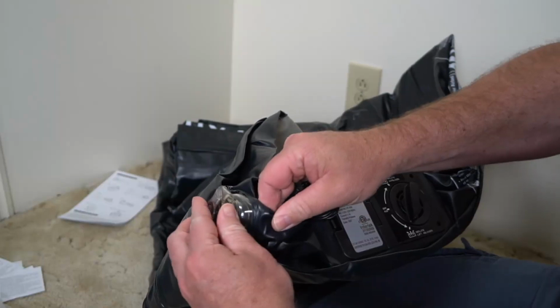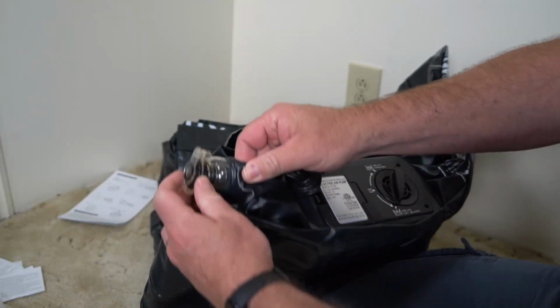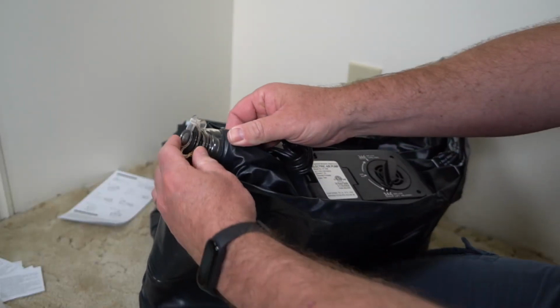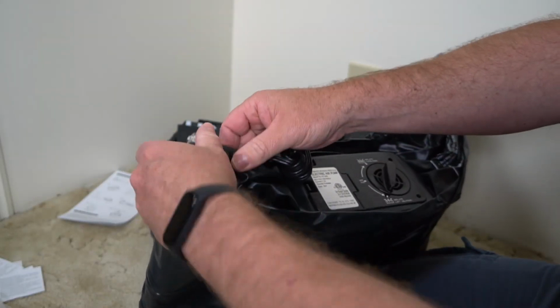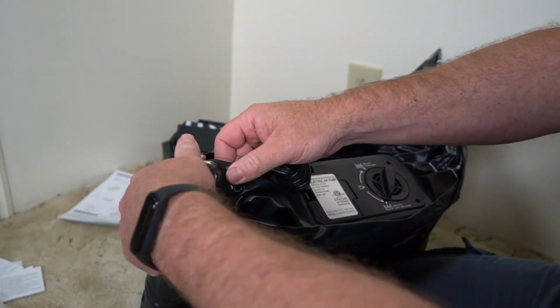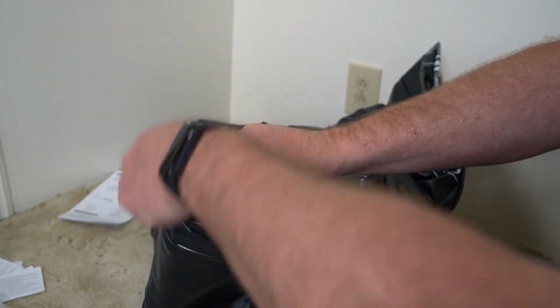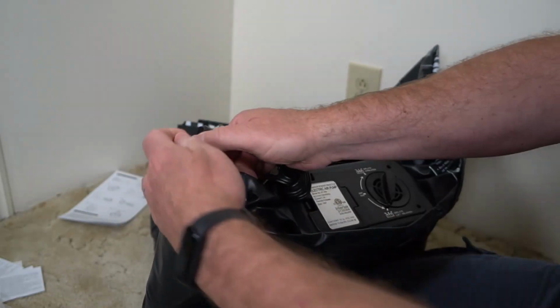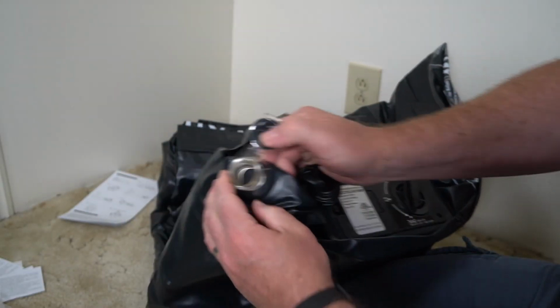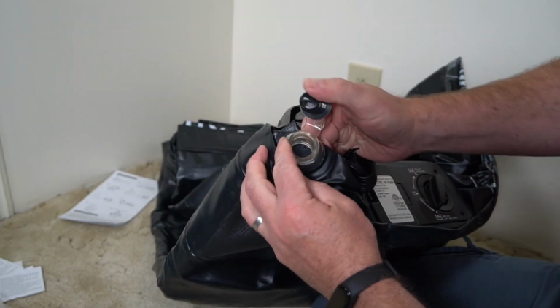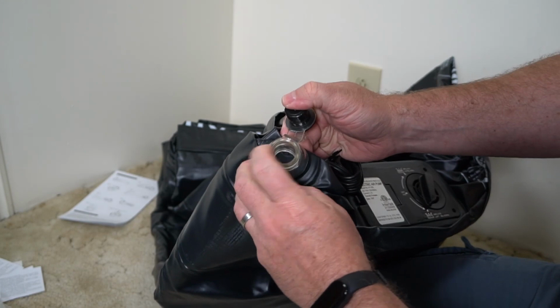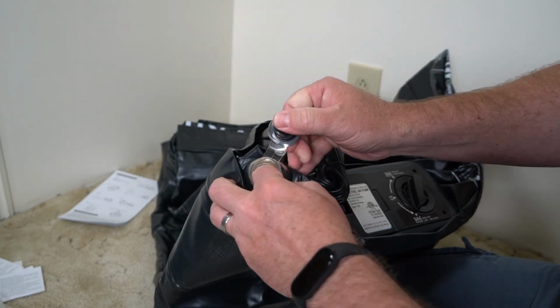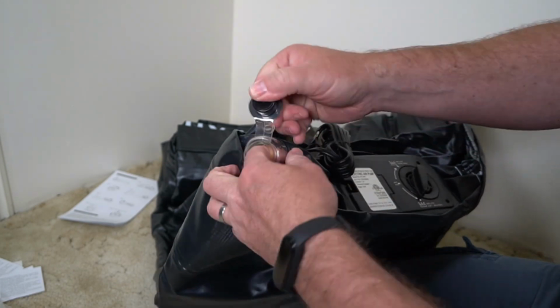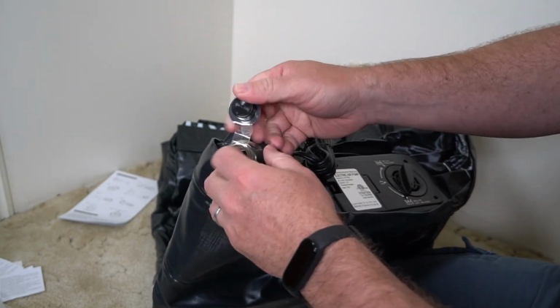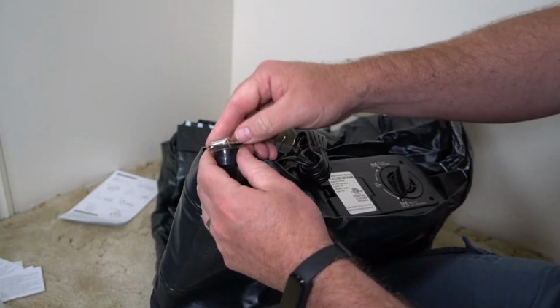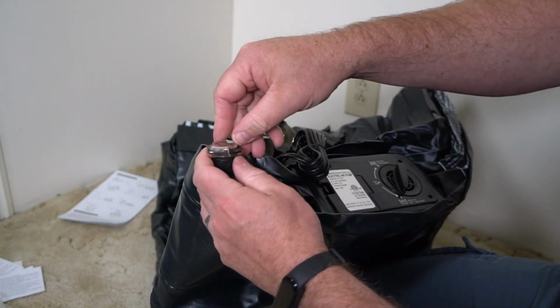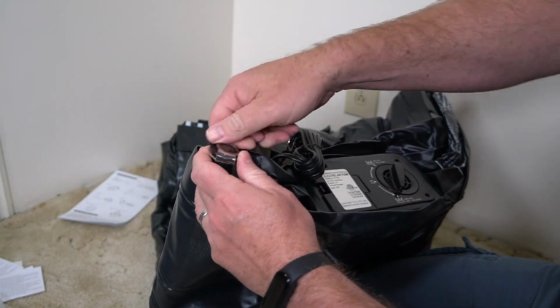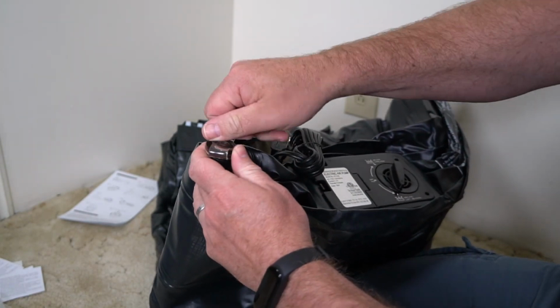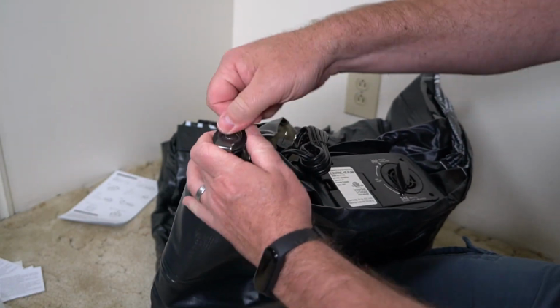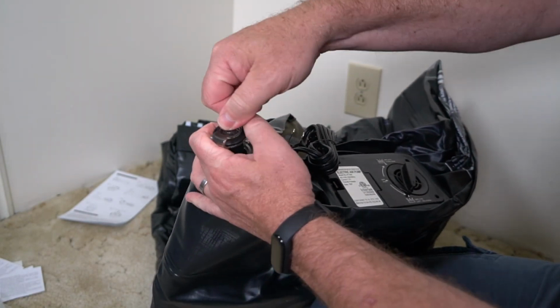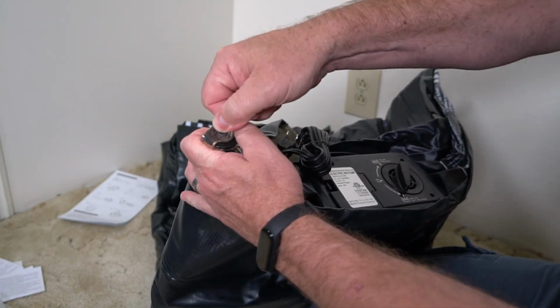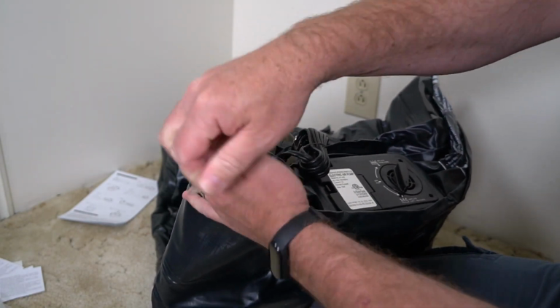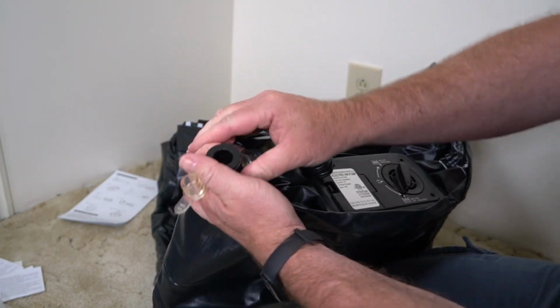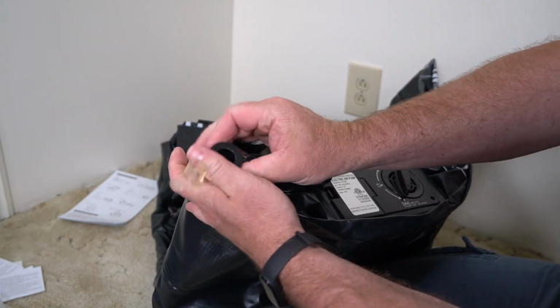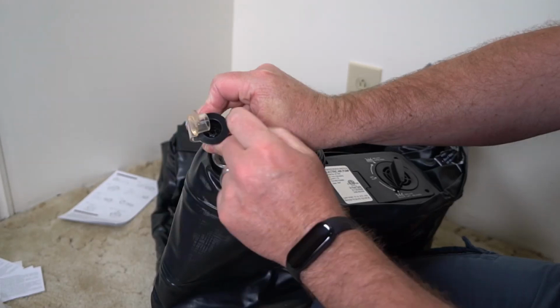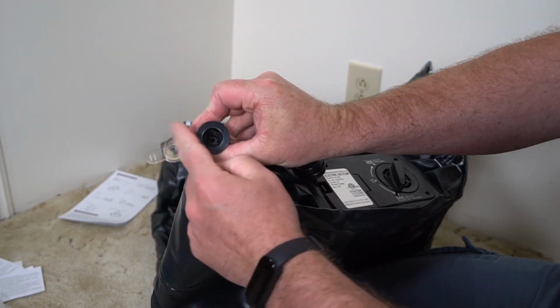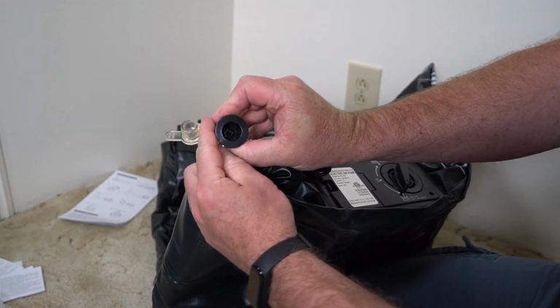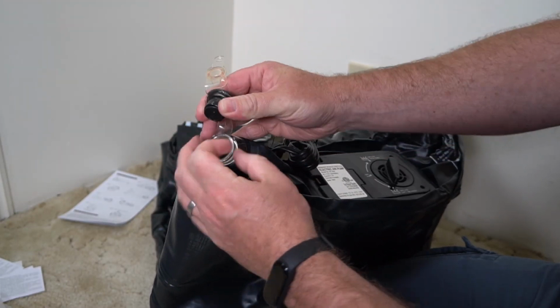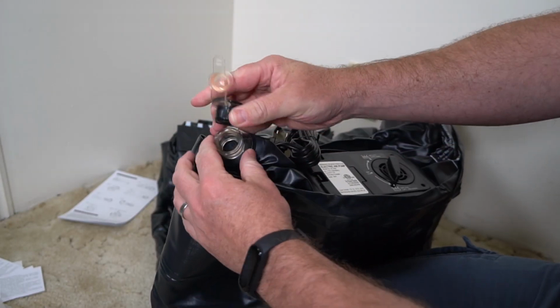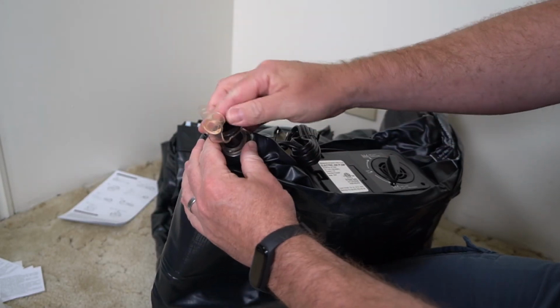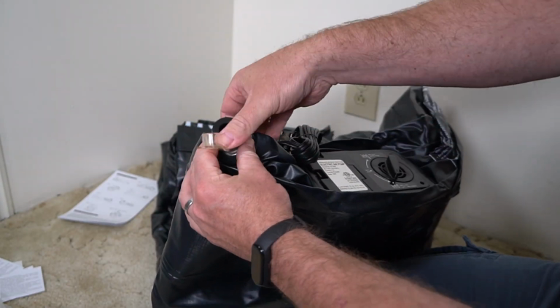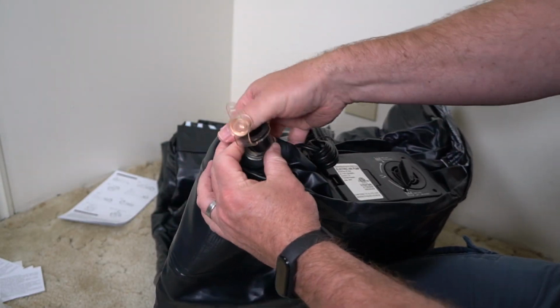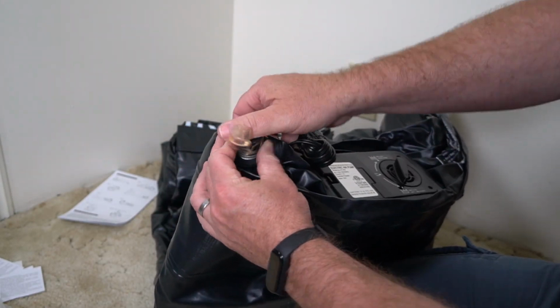You also have this nozzle which can help you let the air out really quick. Or if you want to inflate it with this nozzle and you have another pump, this is a one-way nozzle, so you can blow it up with this.